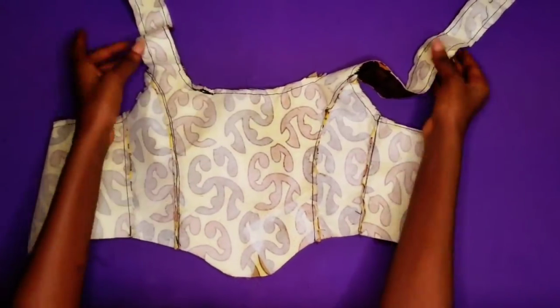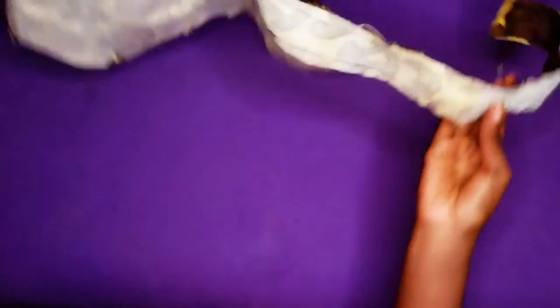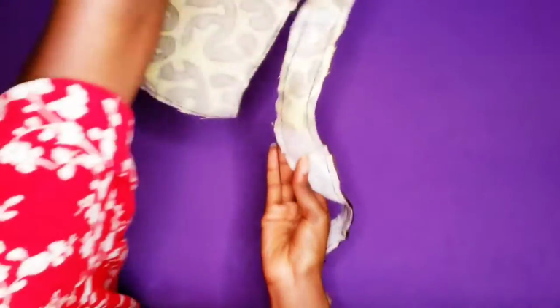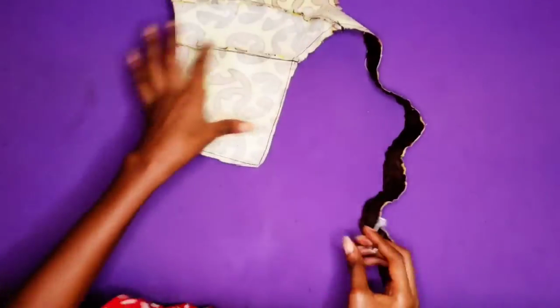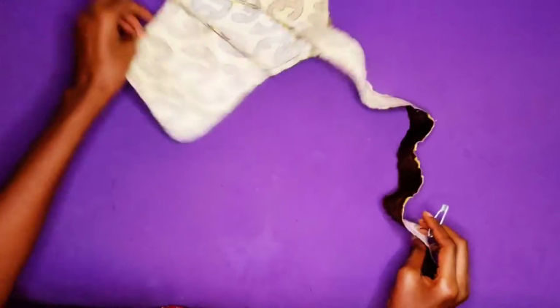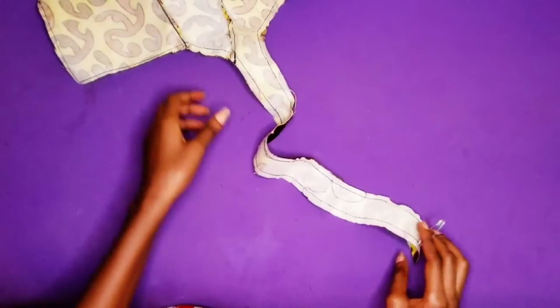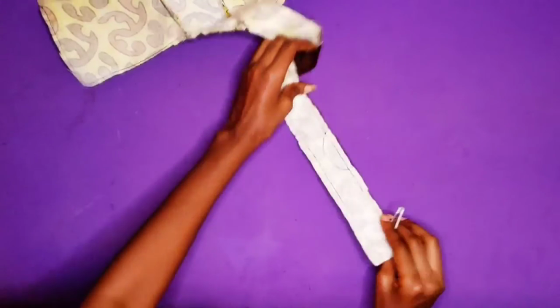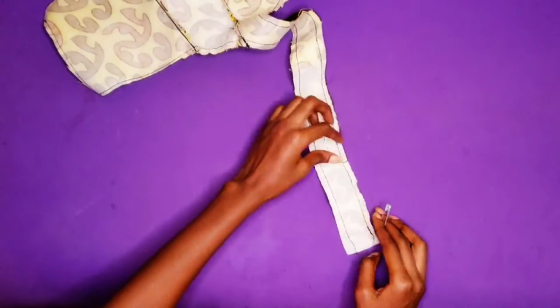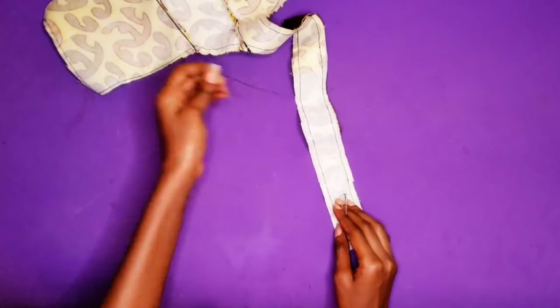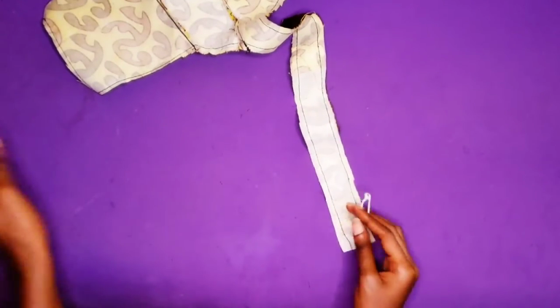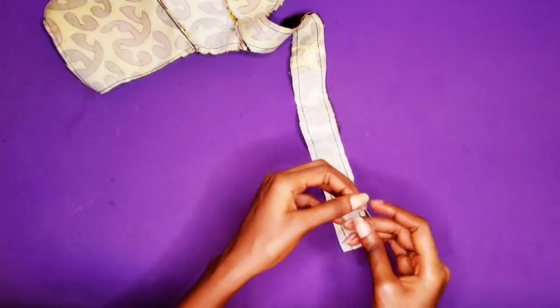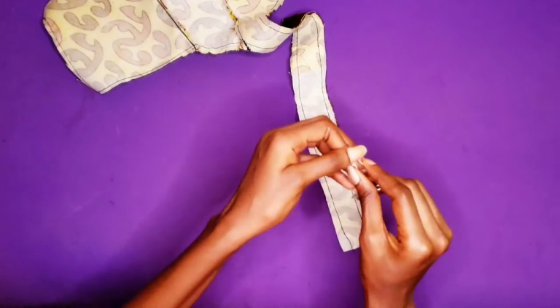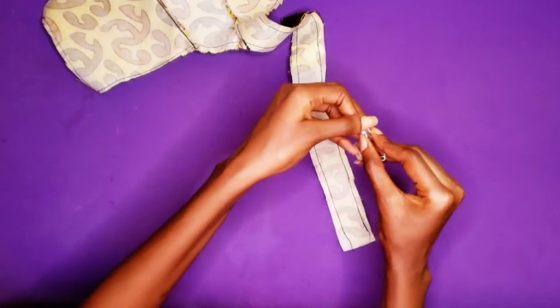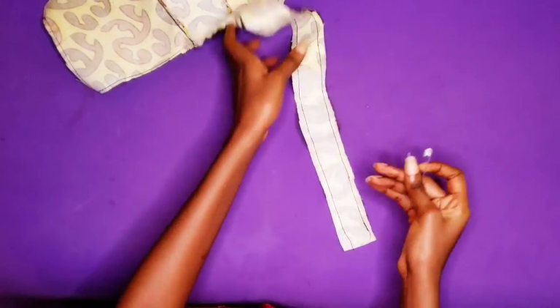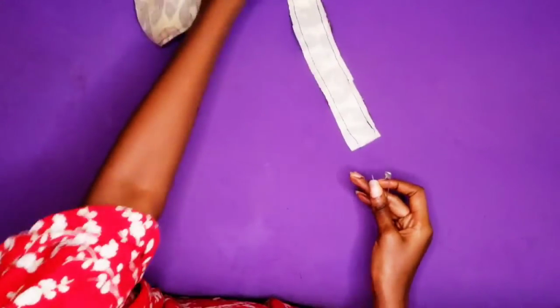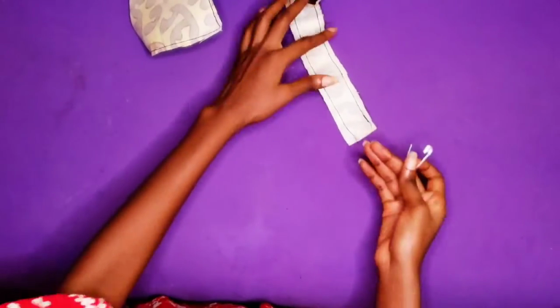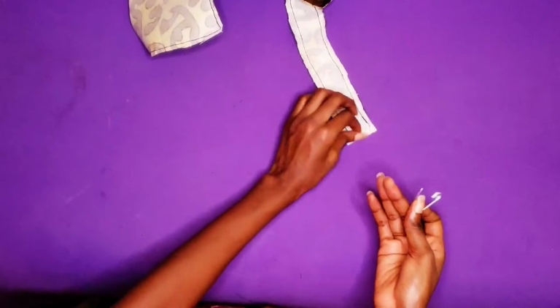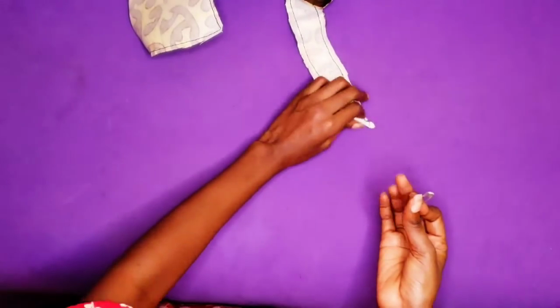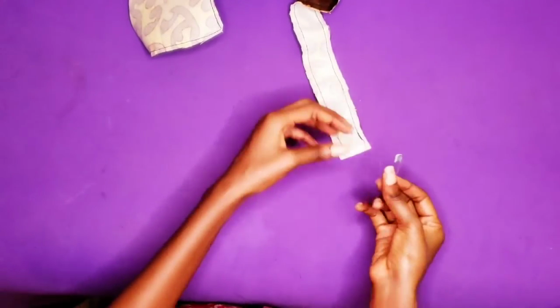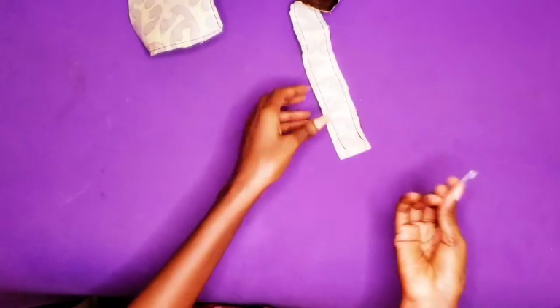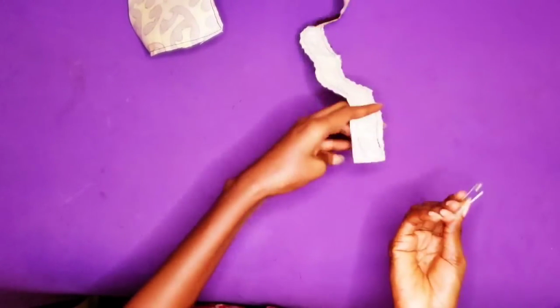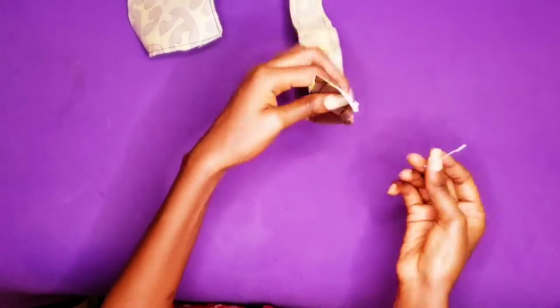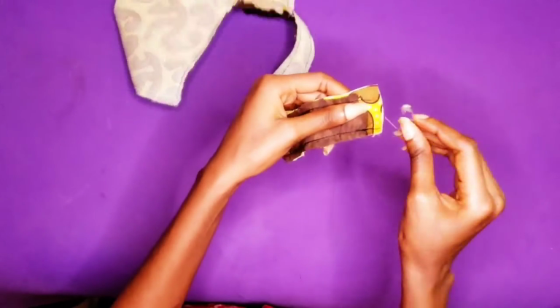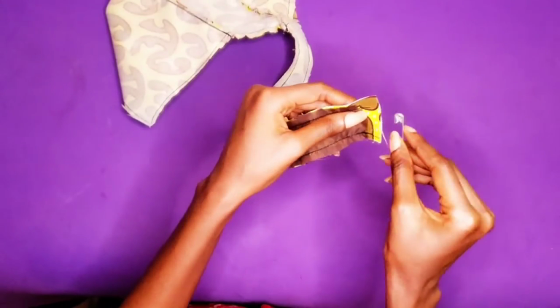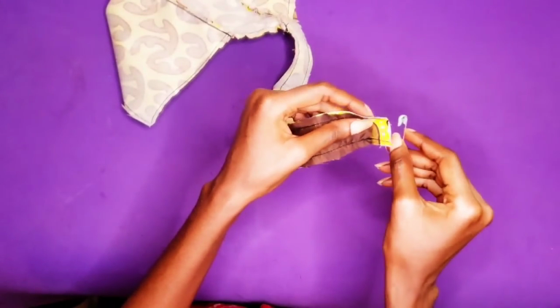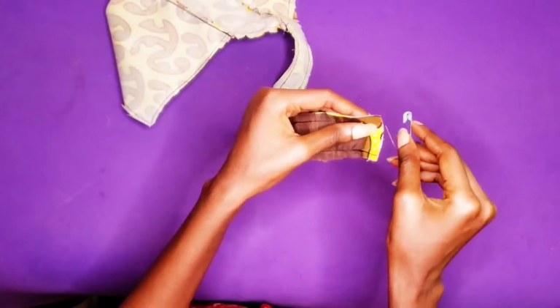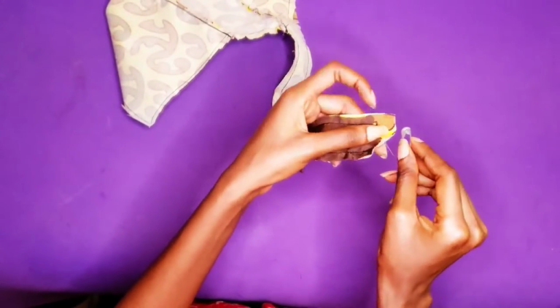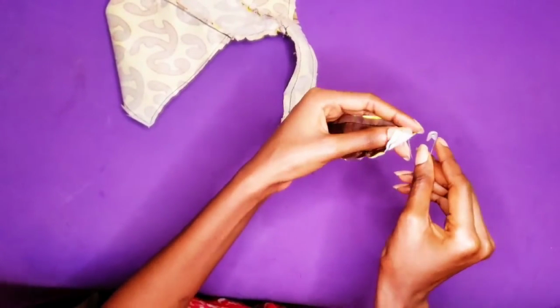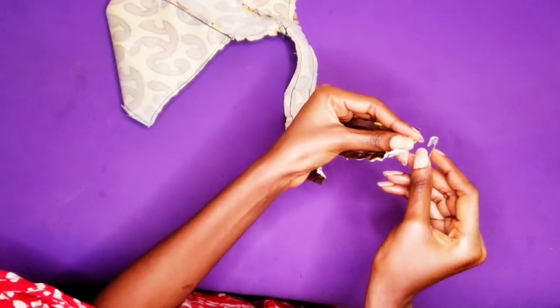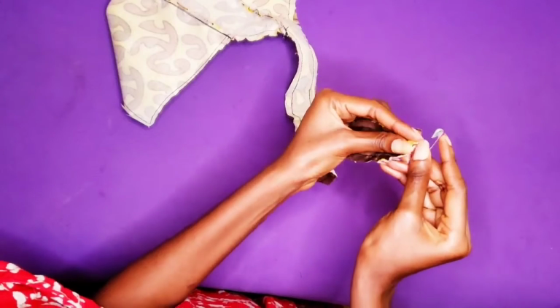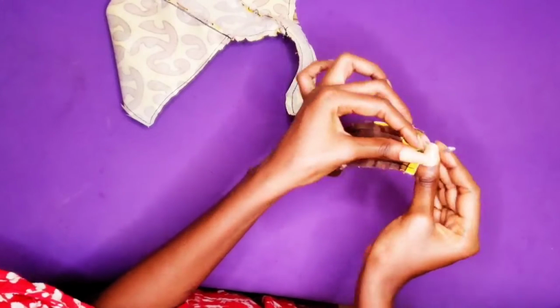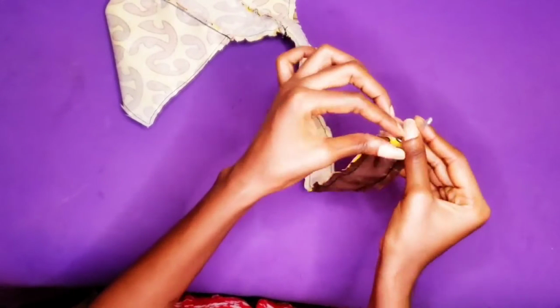I am done trimming out the excess and making notches, so now I am going to turn my top to the right side. I do not have a loop turner yet, so most of the times when I want to turn my fabric to the right side I usually use a safety pin.